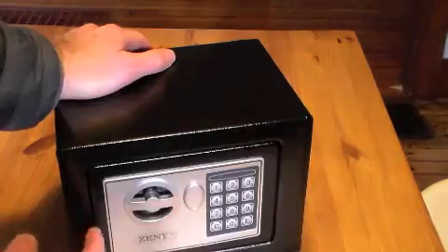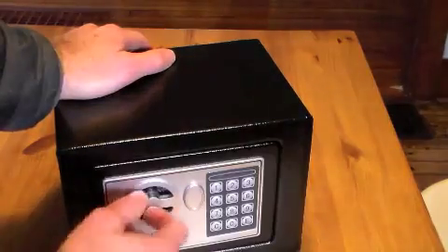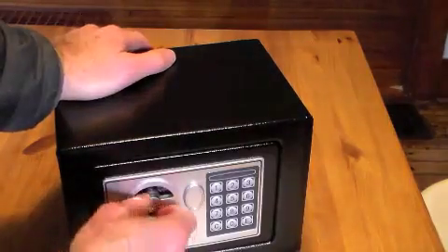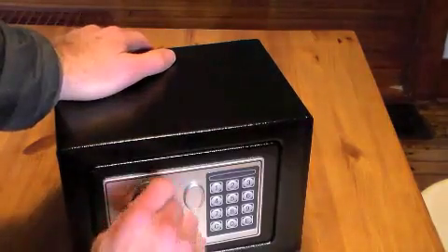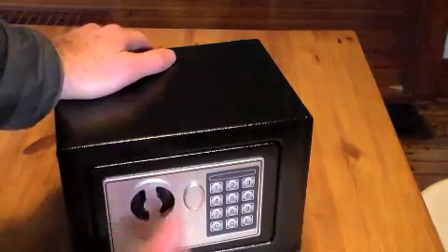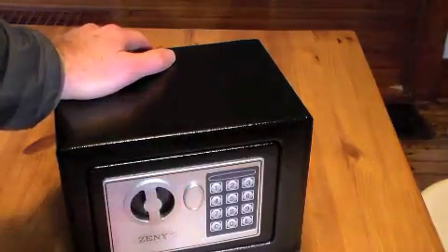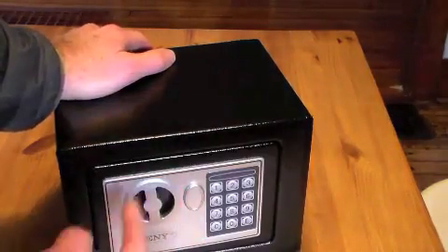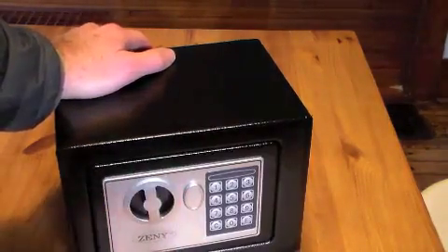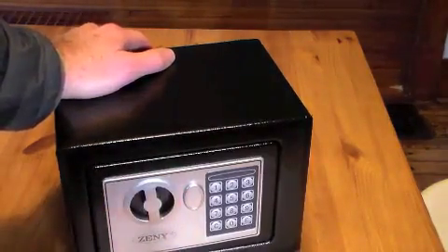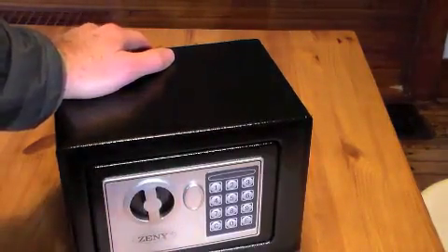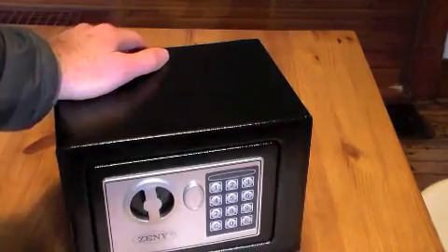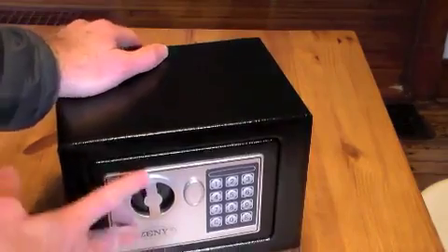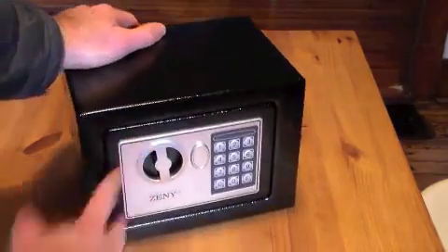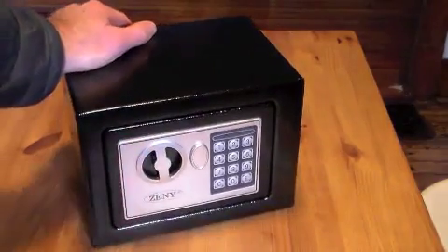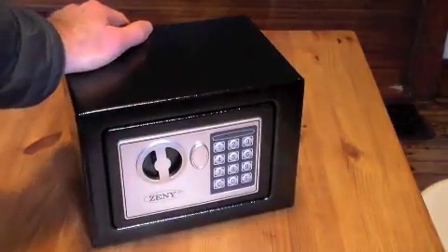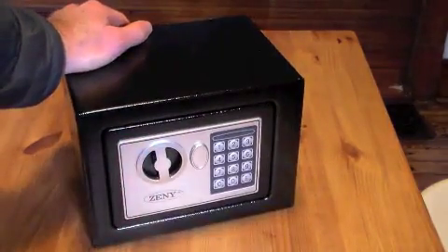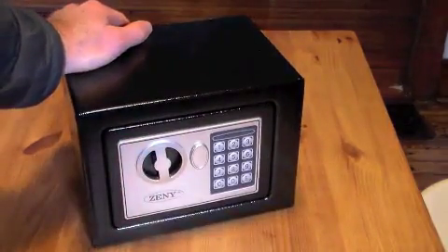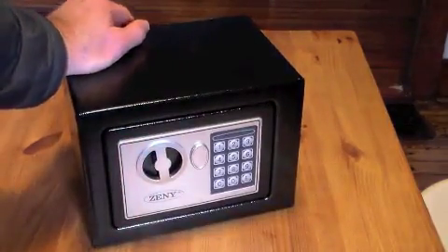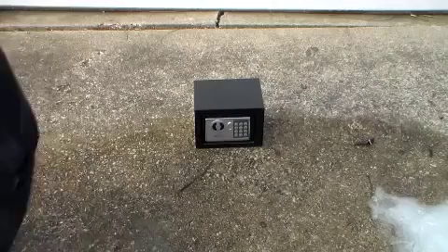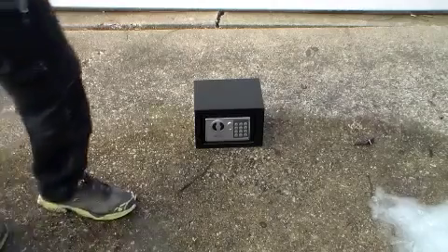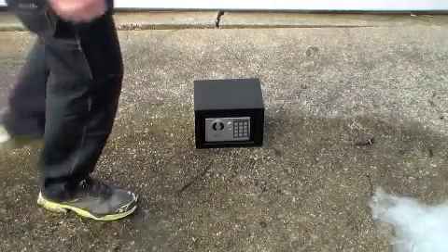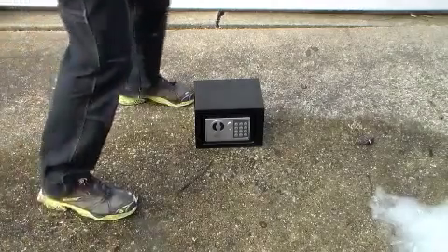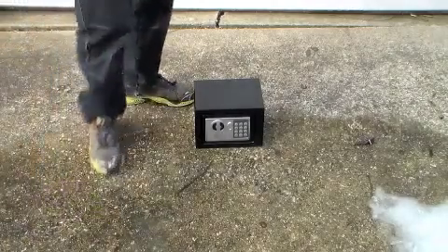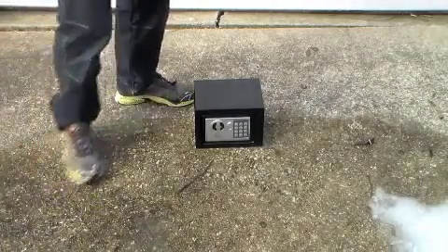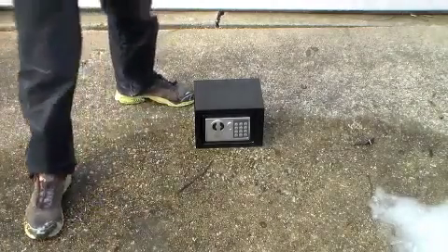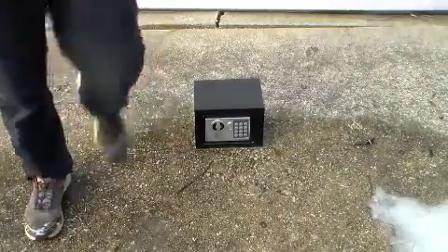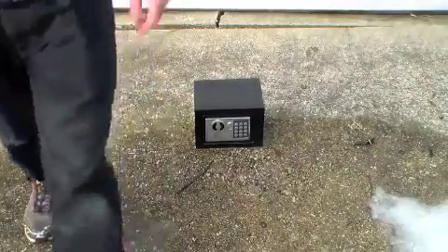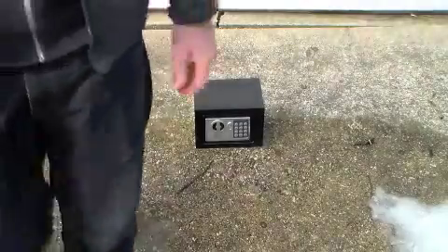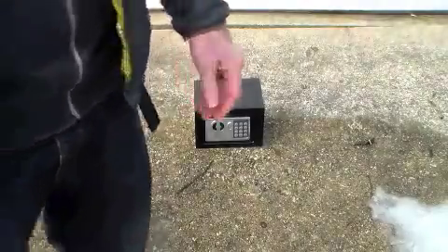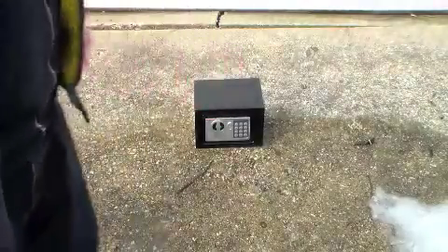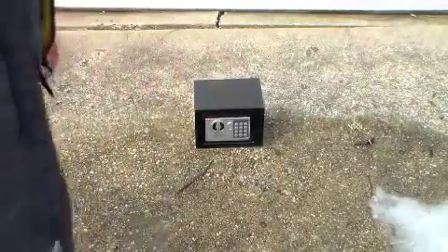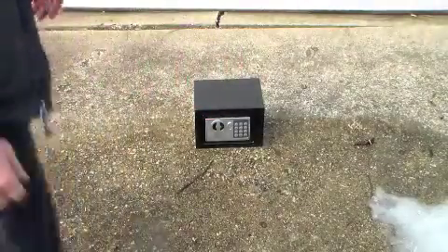Amazon actually sent me two of these, so I'm going to try to bust this open and see how tough it is. The first thing I'm going to do is just try smashing it on the ground.